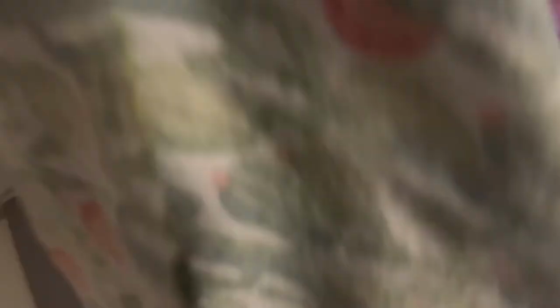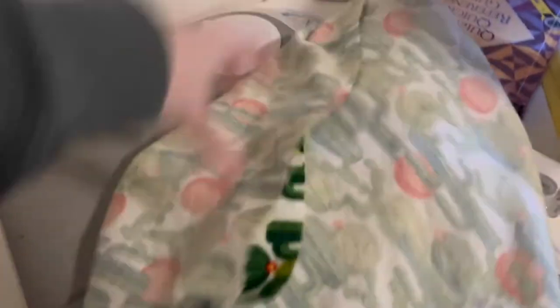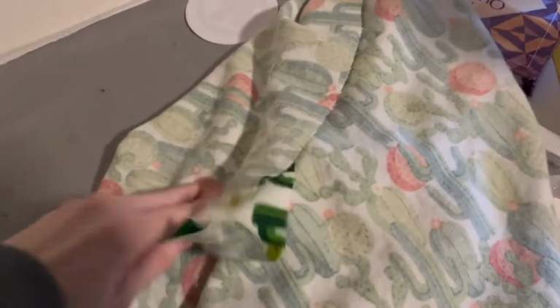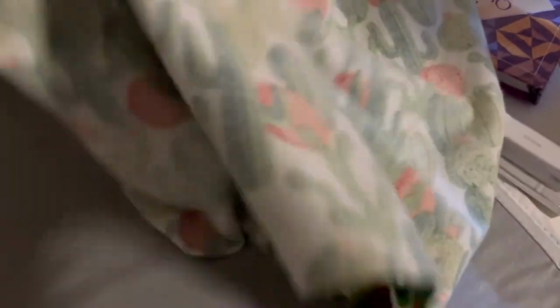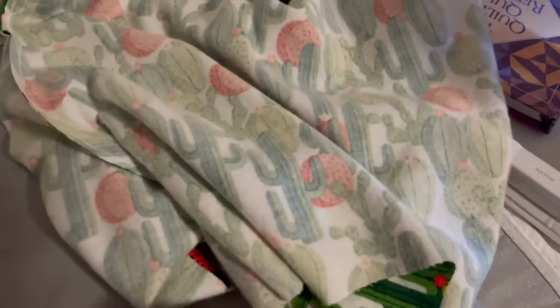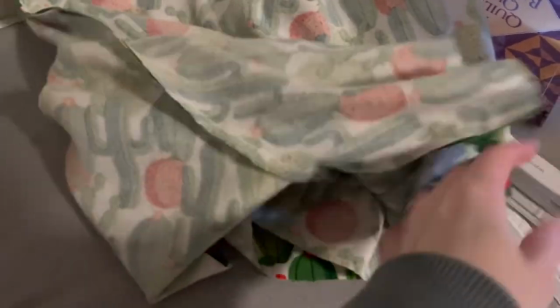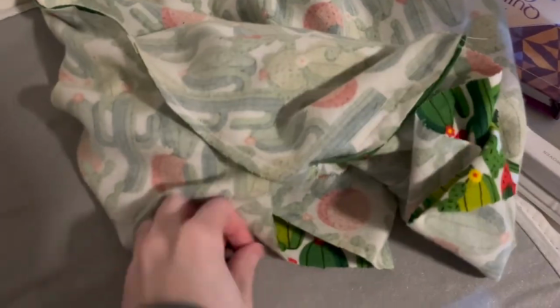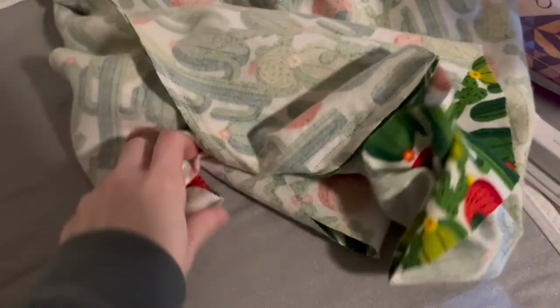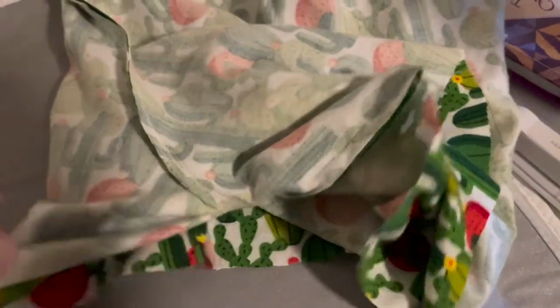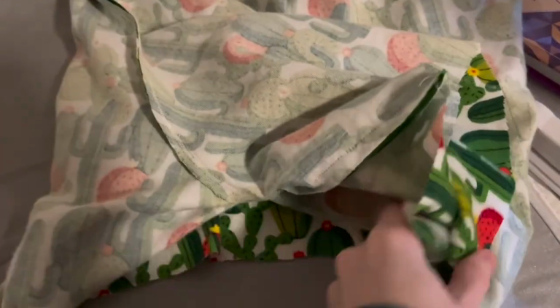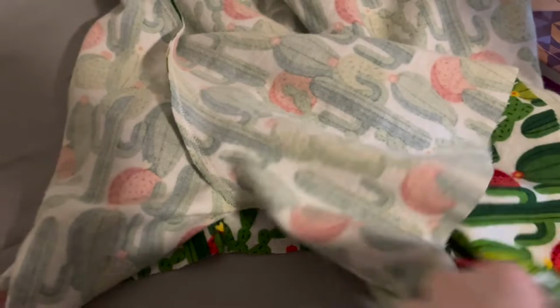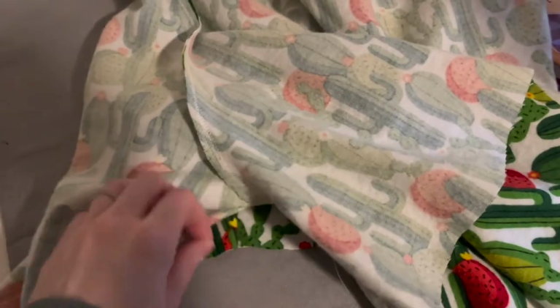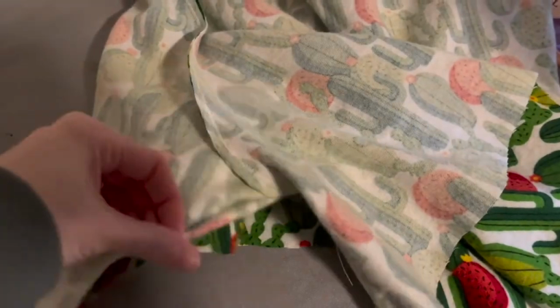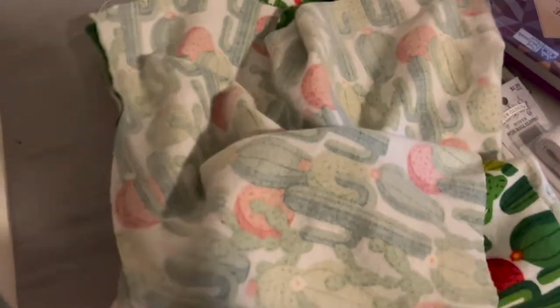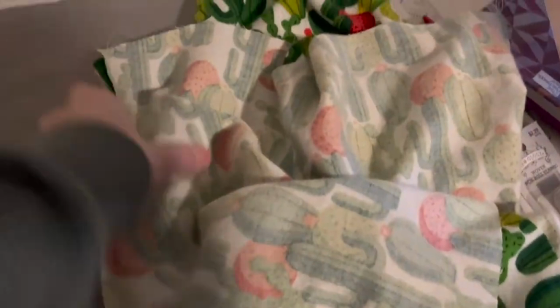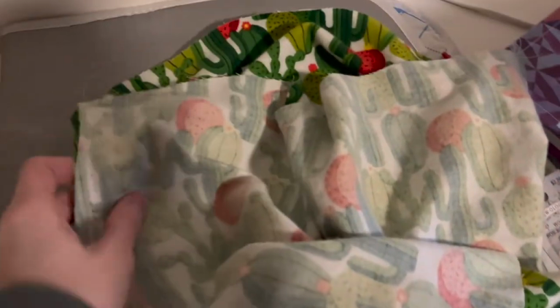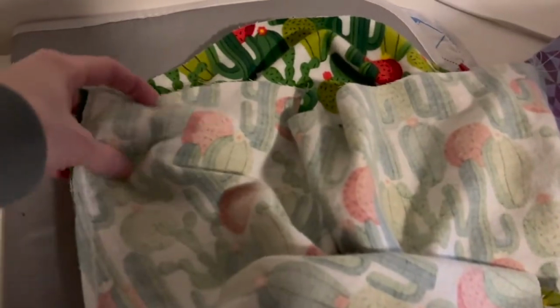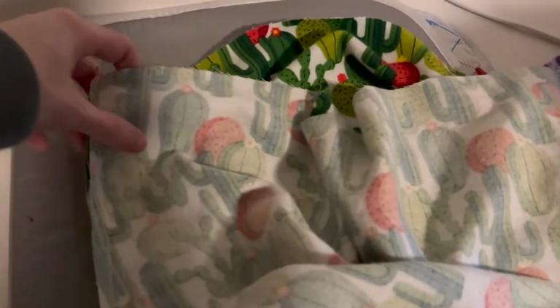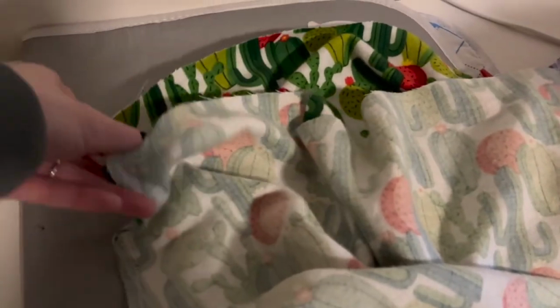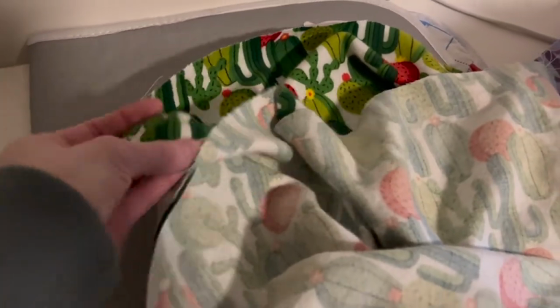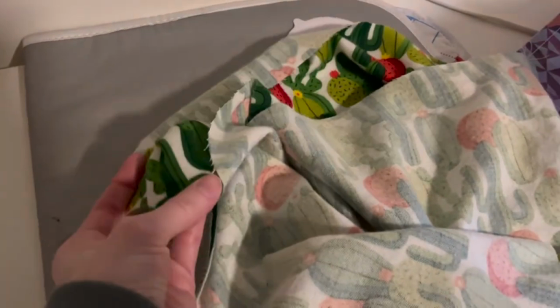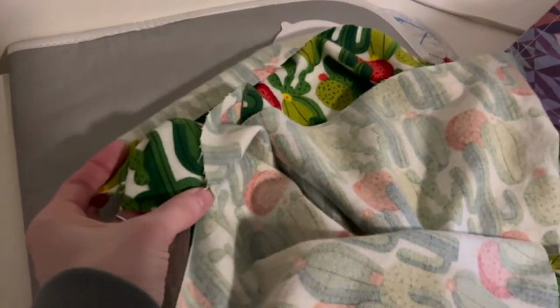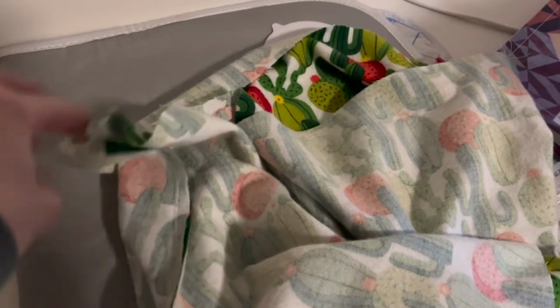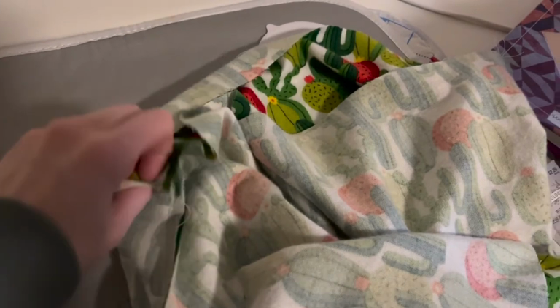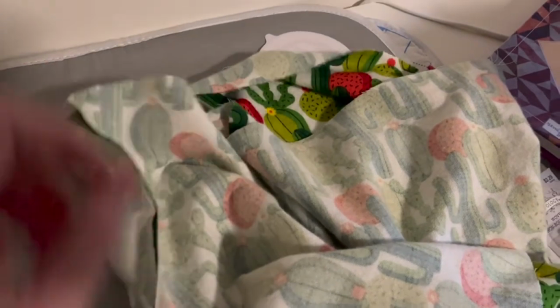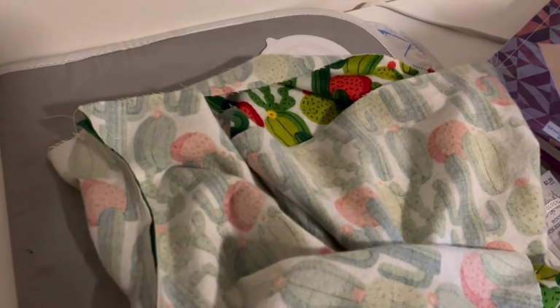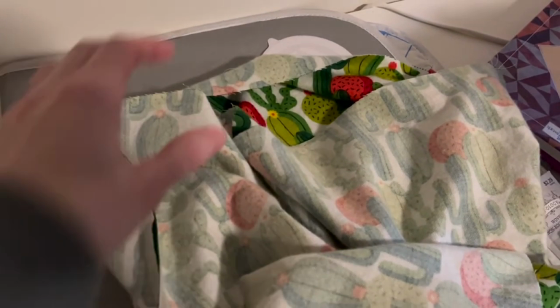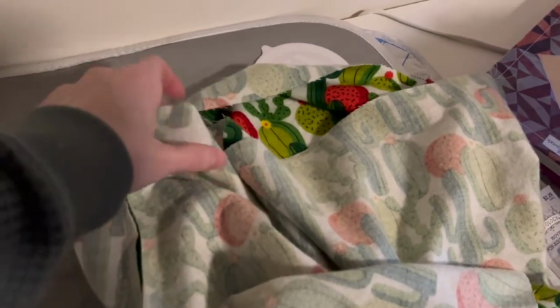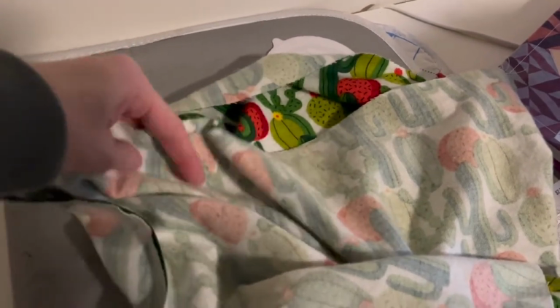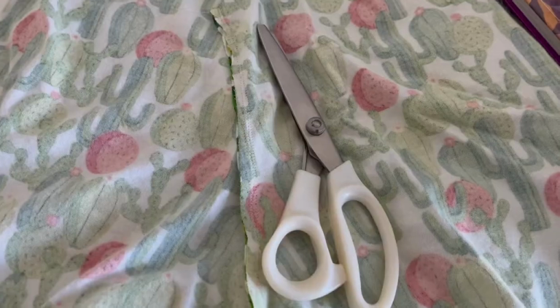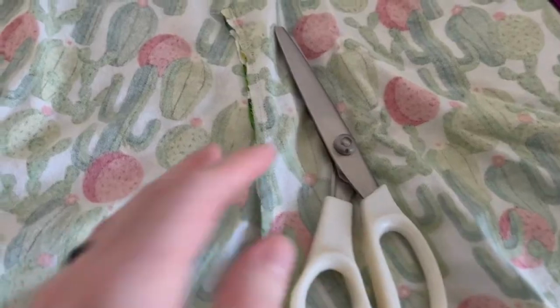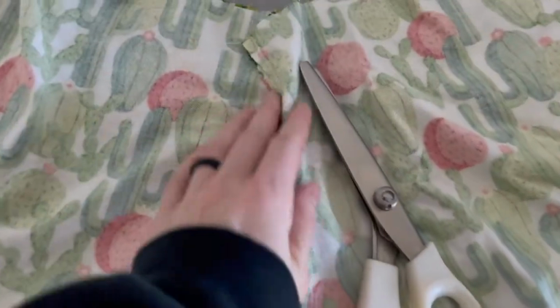Once I had that seam done, I pulled my pant leg out so that the pants were inside out, and it was time to start working on the next step — which would include a hem as well as hemming the bottom of the shorts themselves.